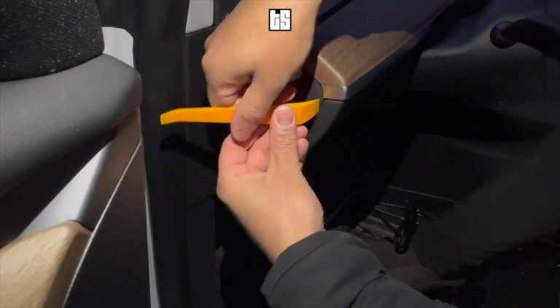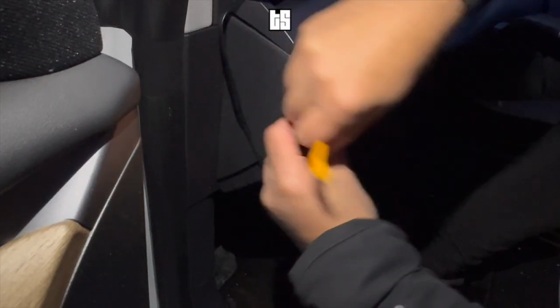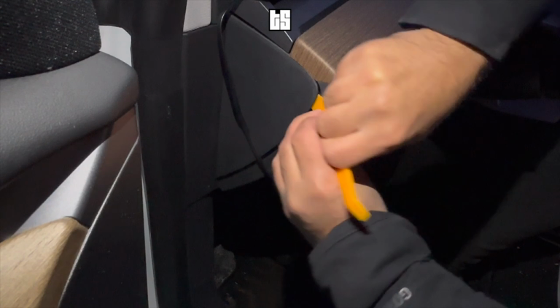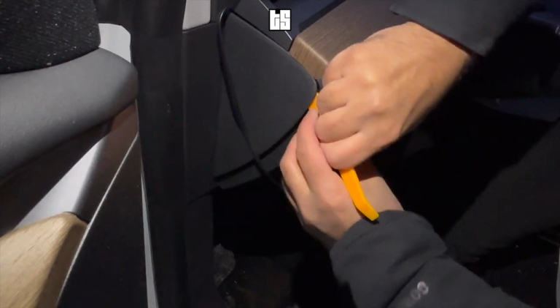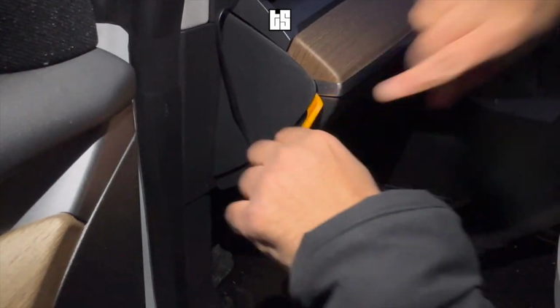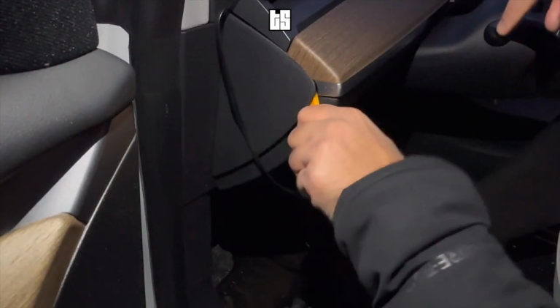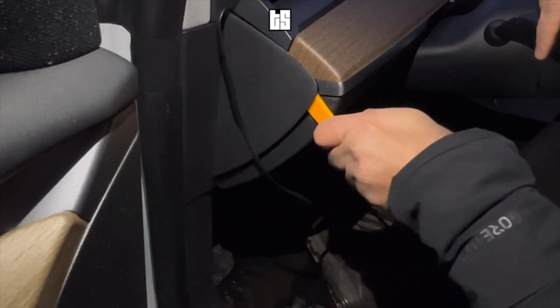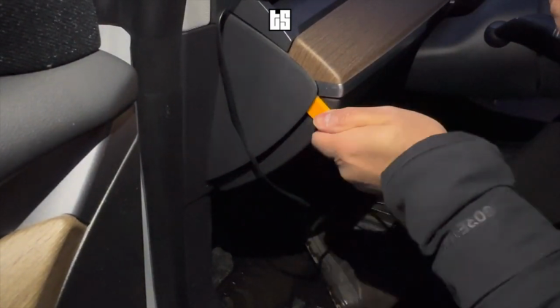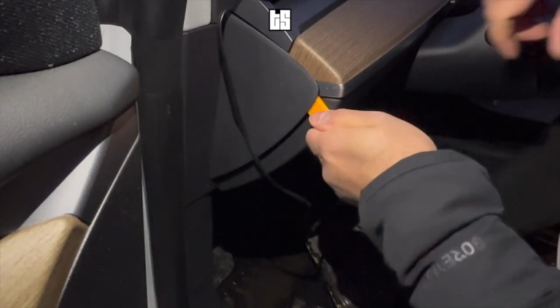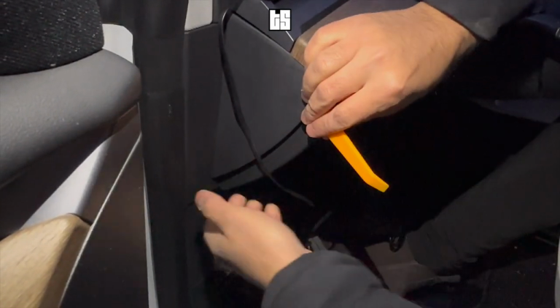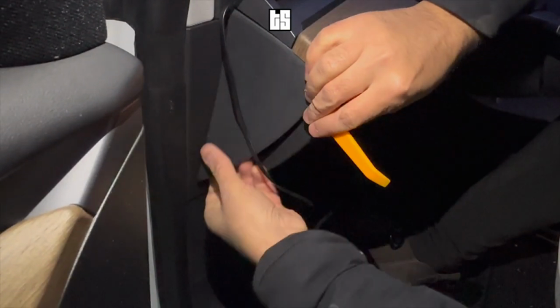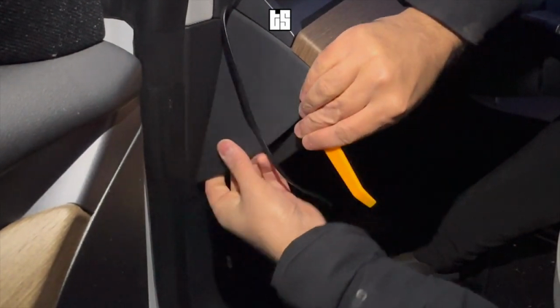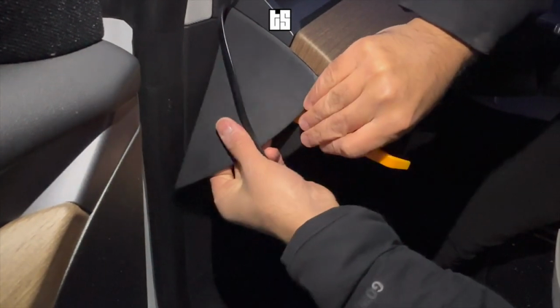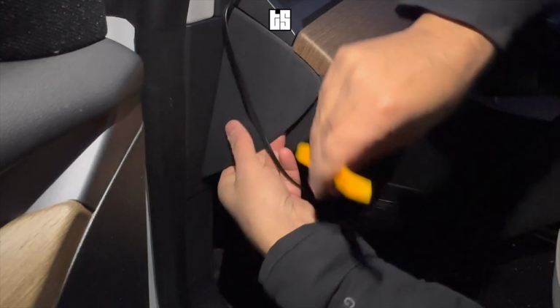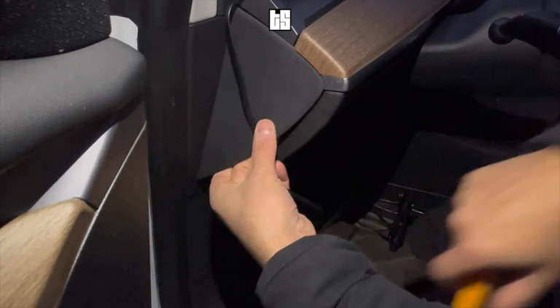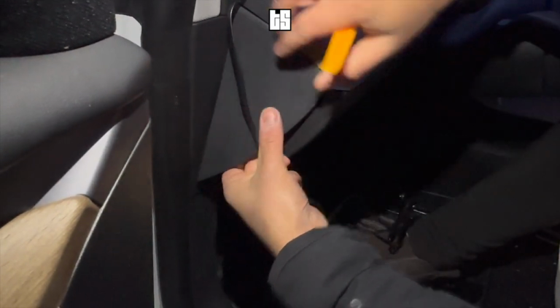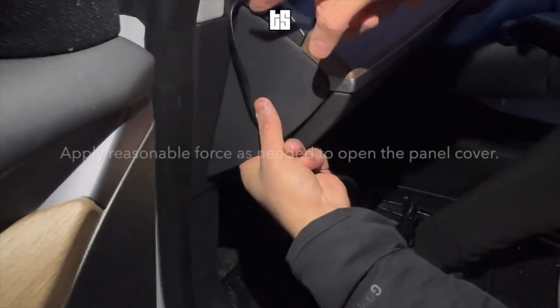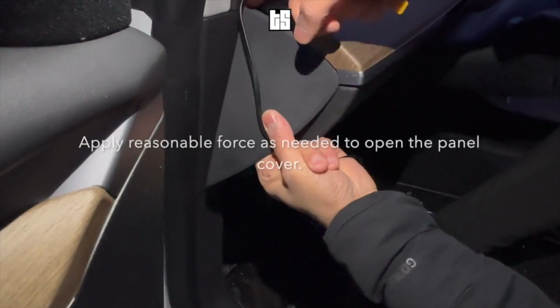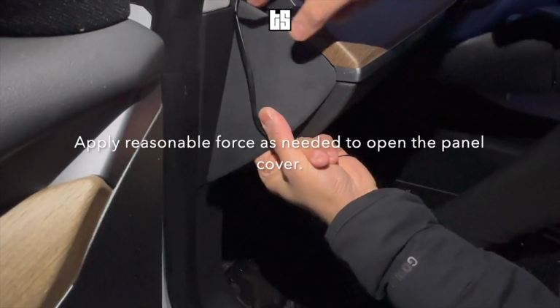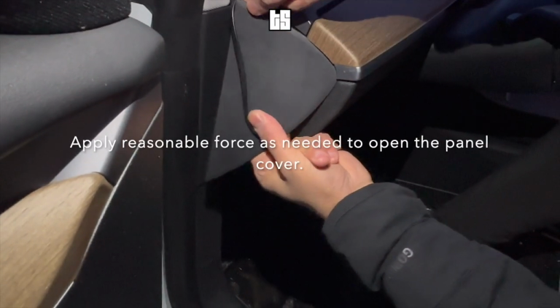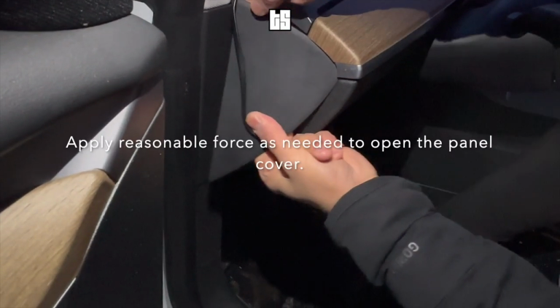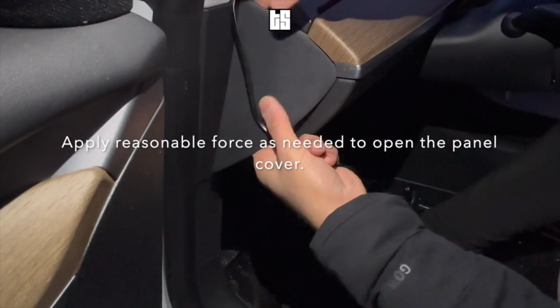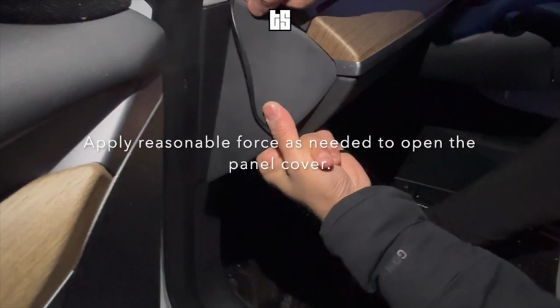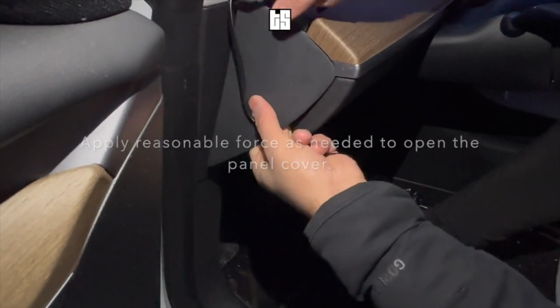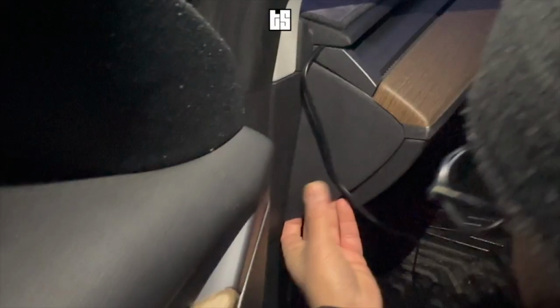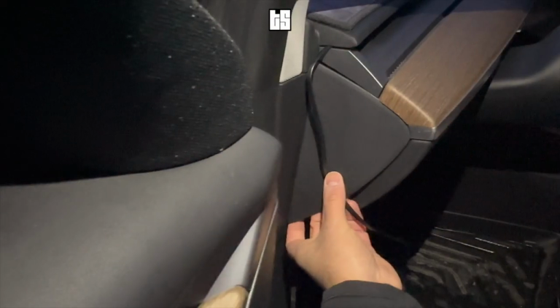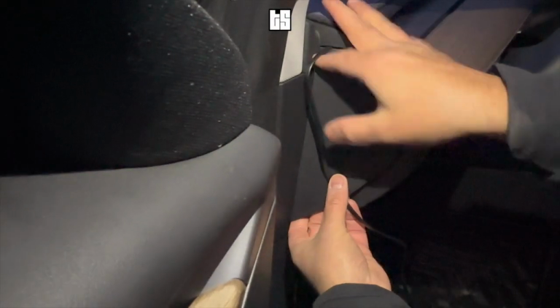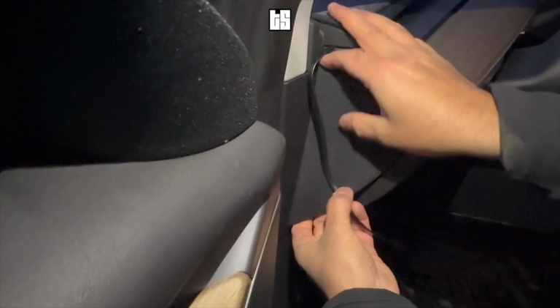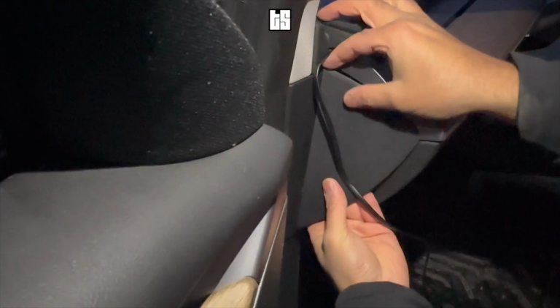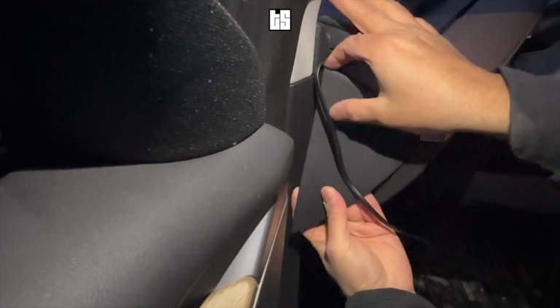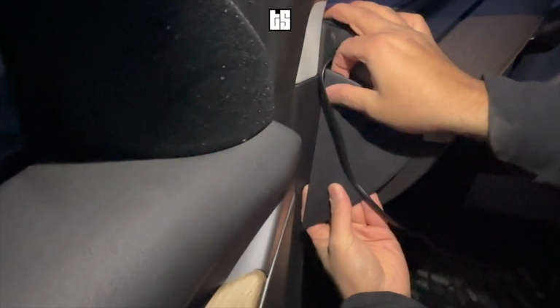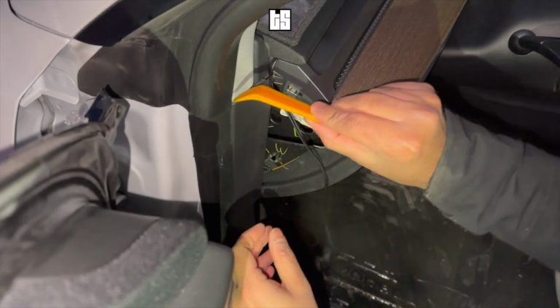The next step is to open that panel box to the side. There you go — you open that and you open the side panel as well.